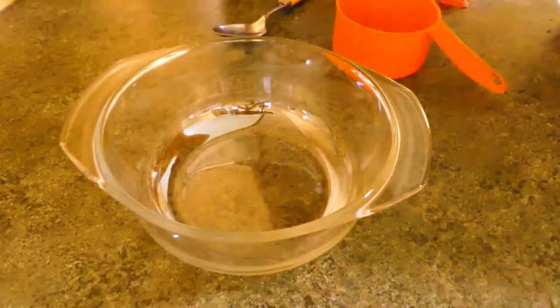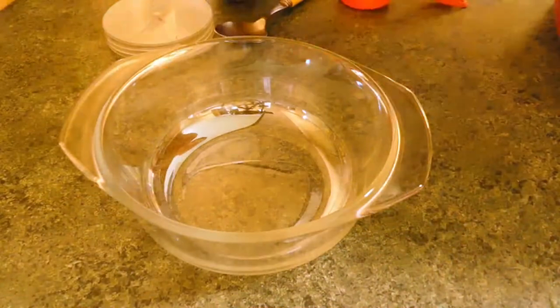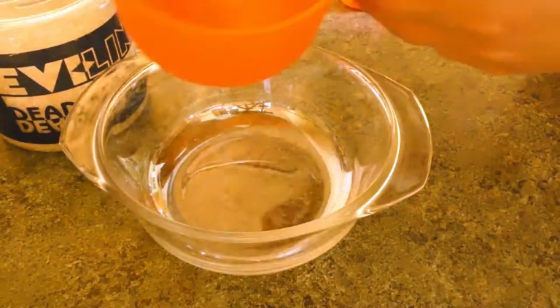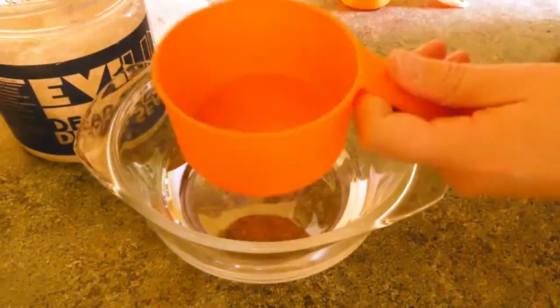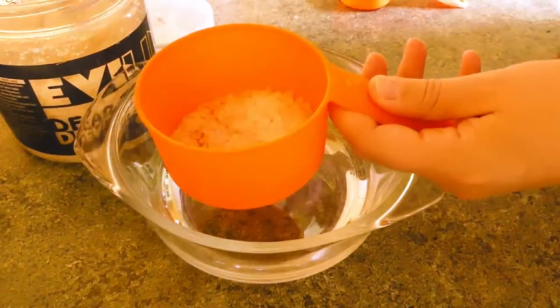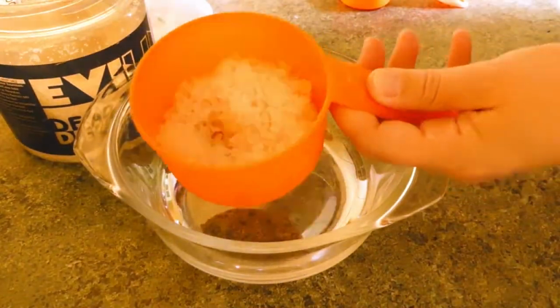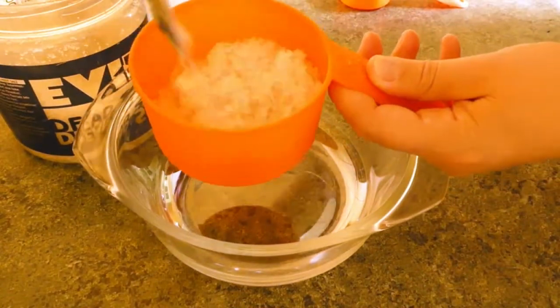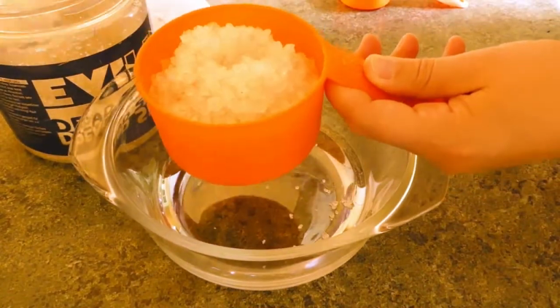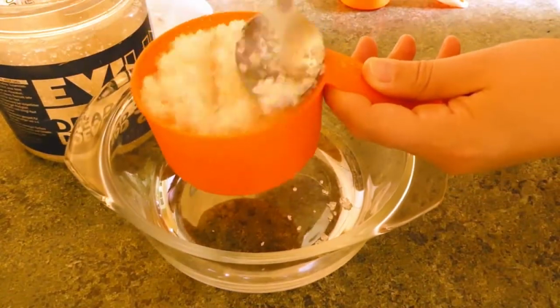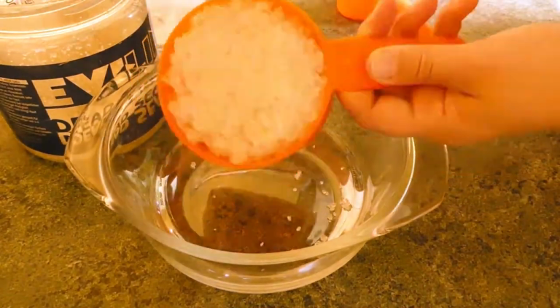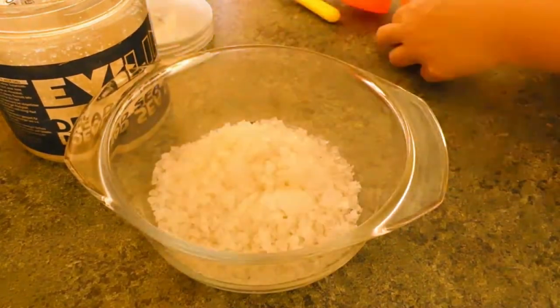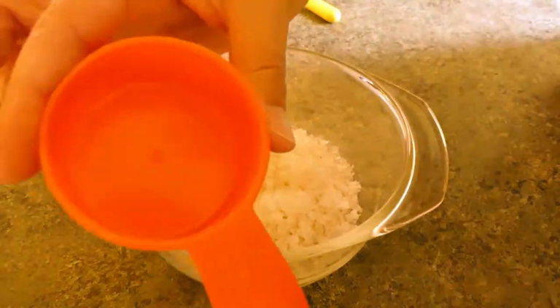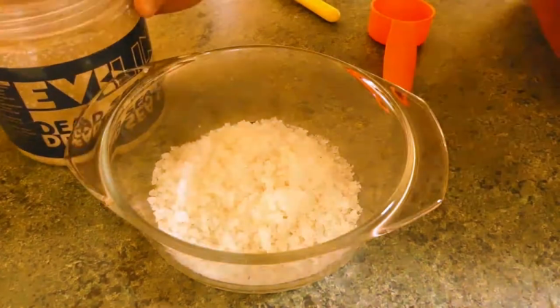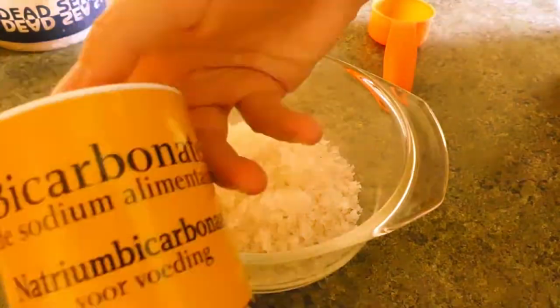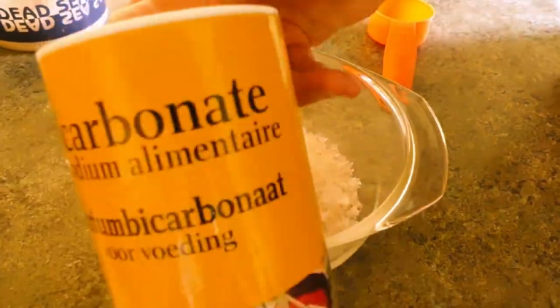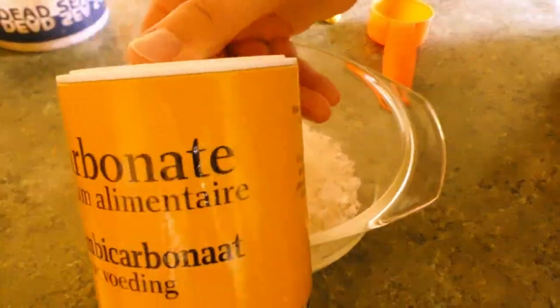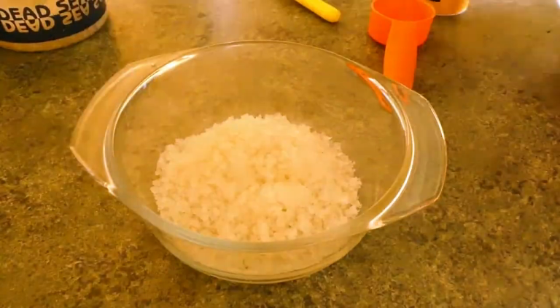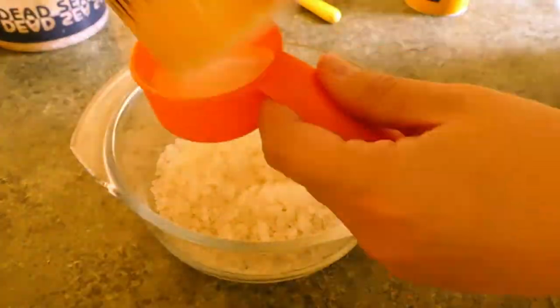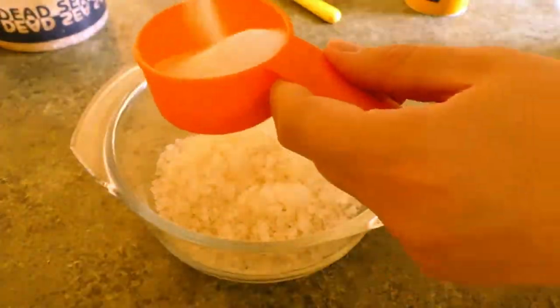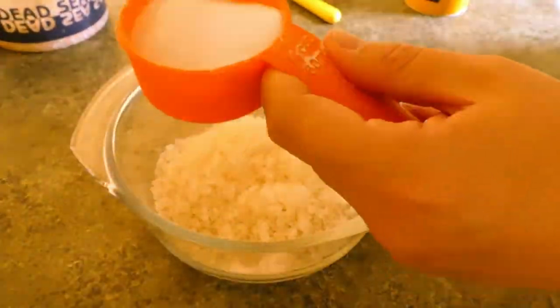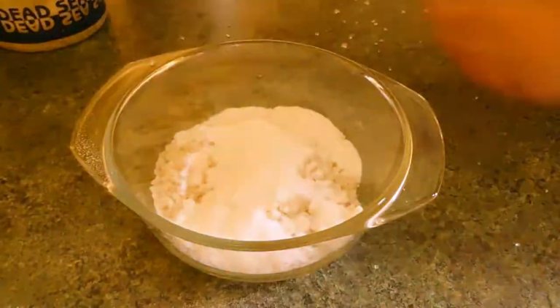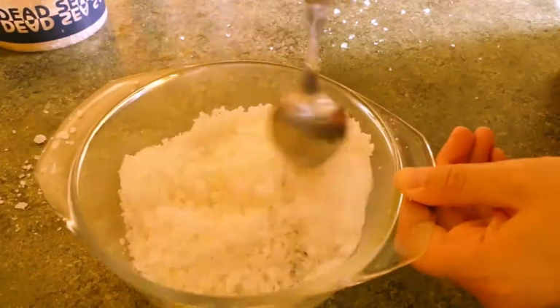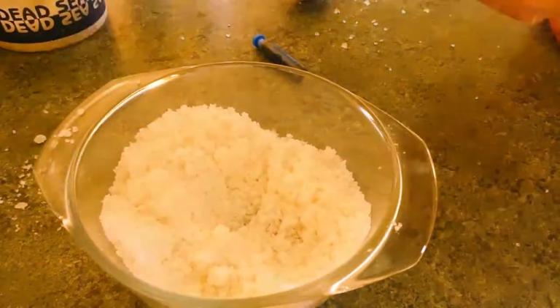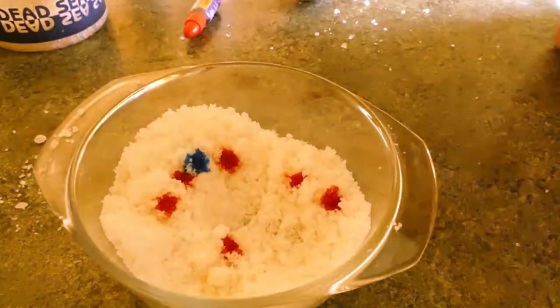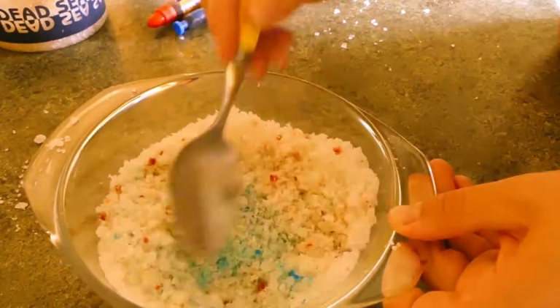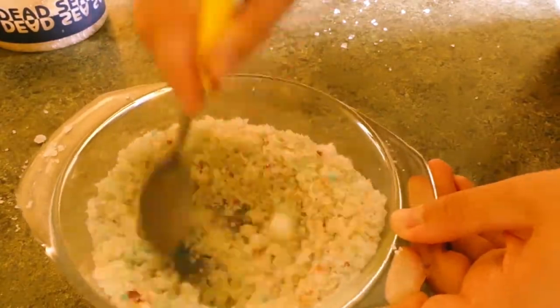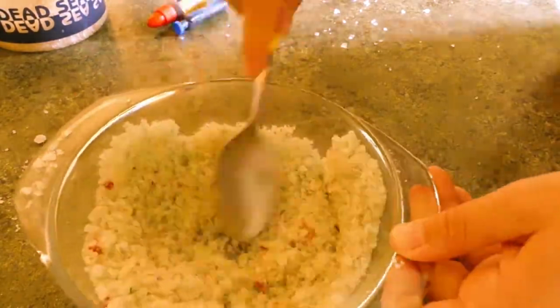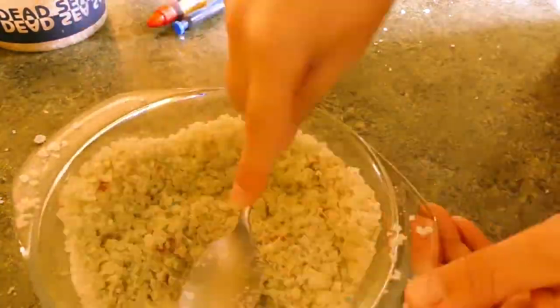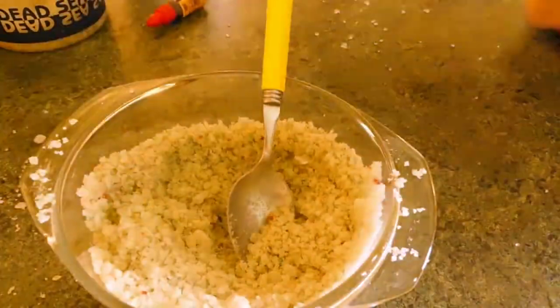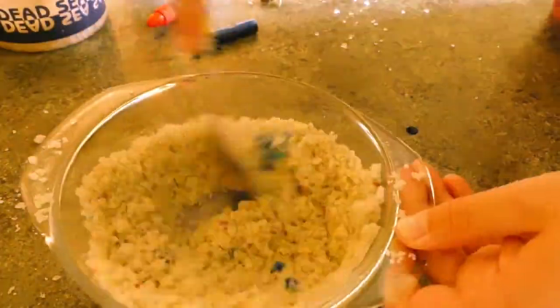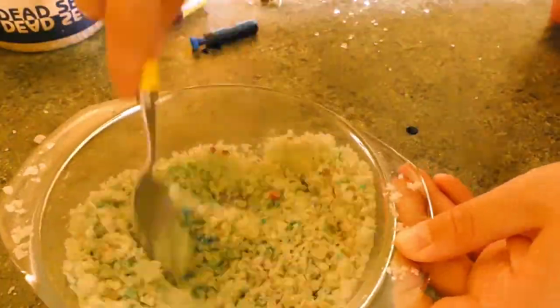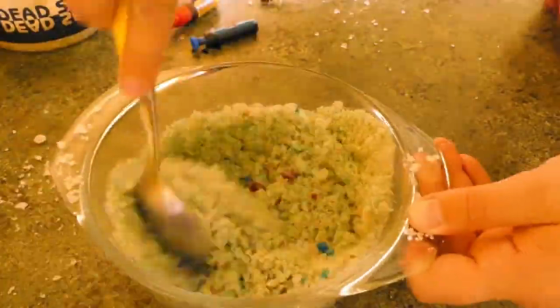Measure one cup of dead sea salt and put it in your bowl. Add a quarter cup of baking soda and mix well. Now add a few drops of red and blue food coloring and mix well again.